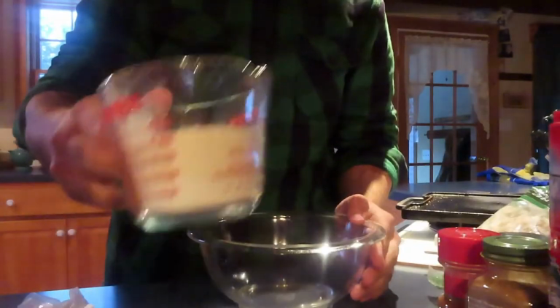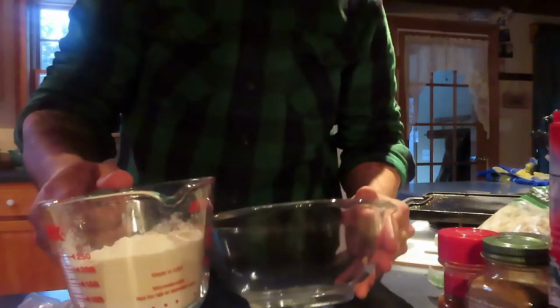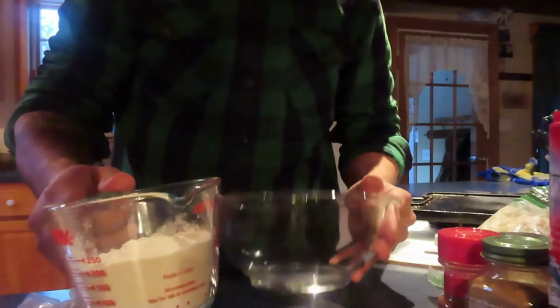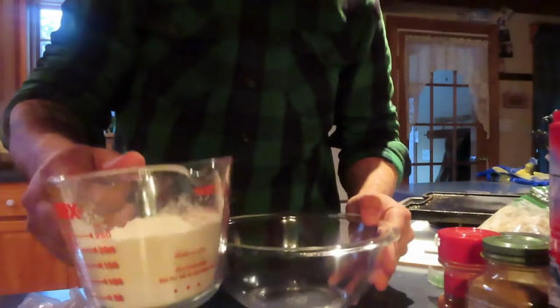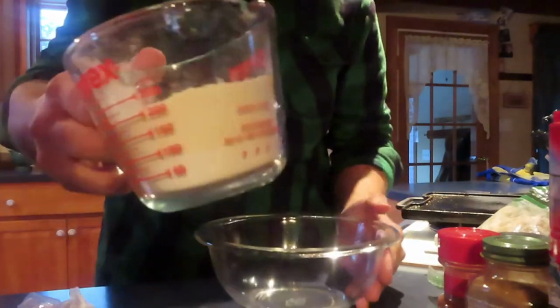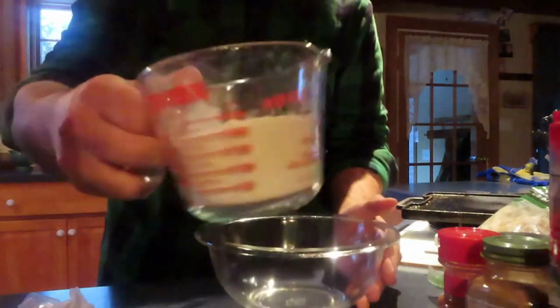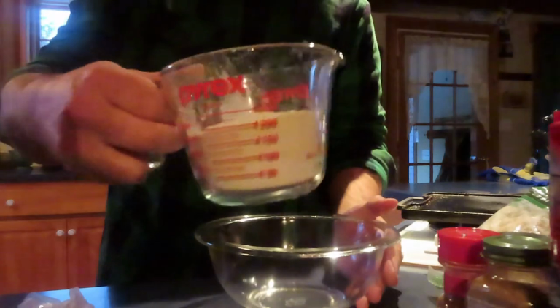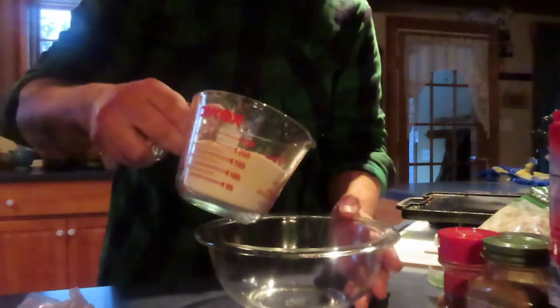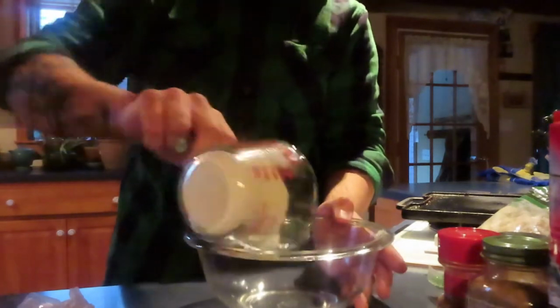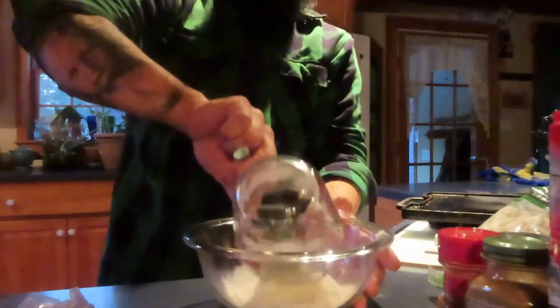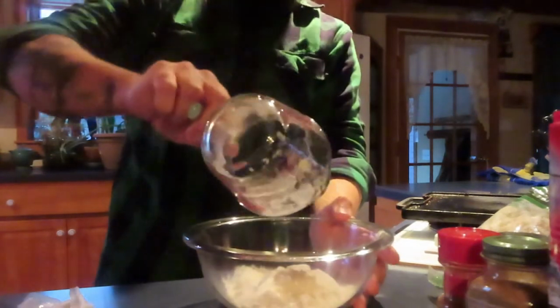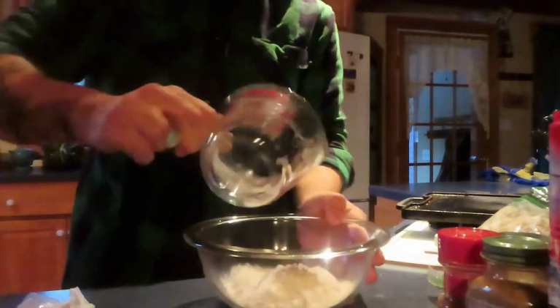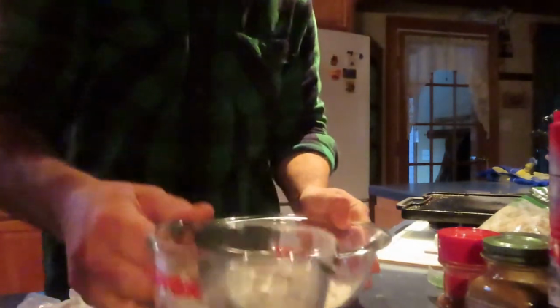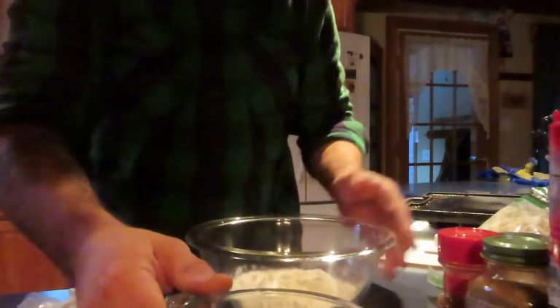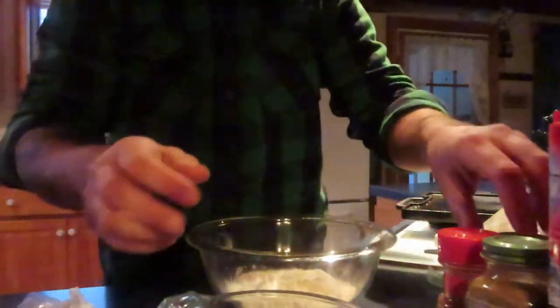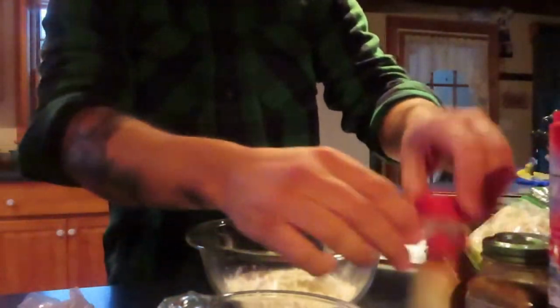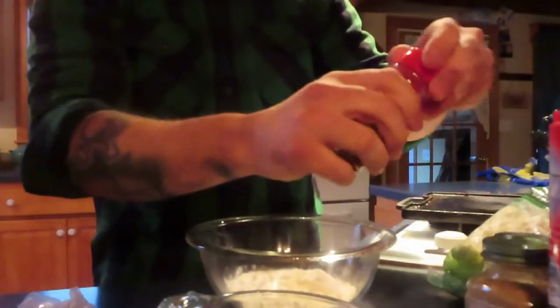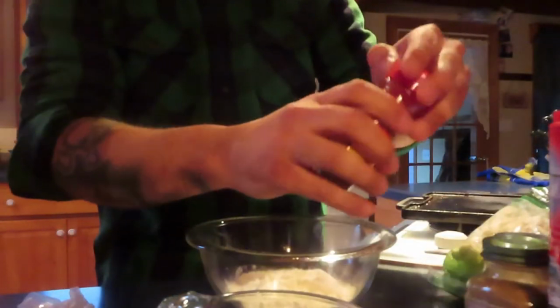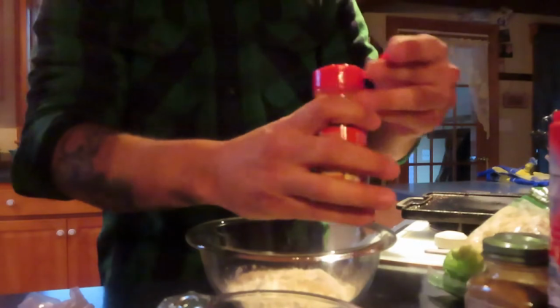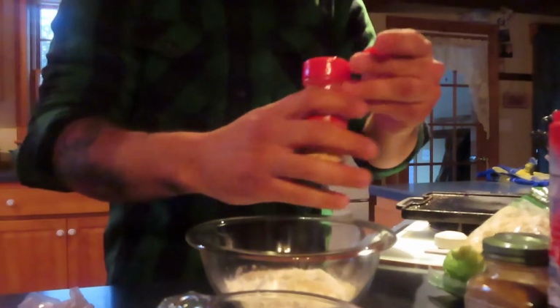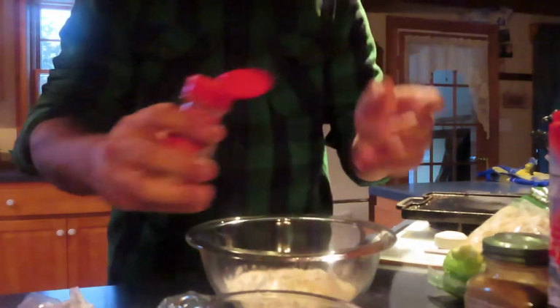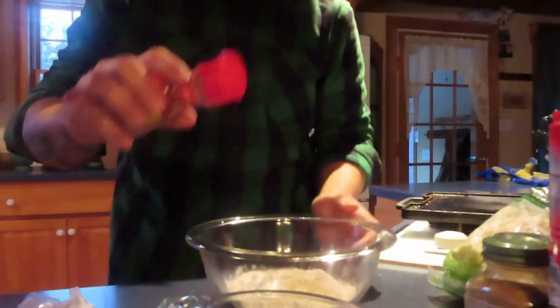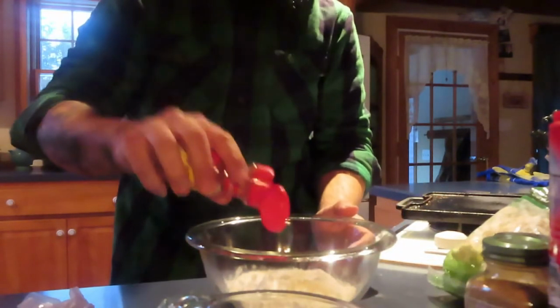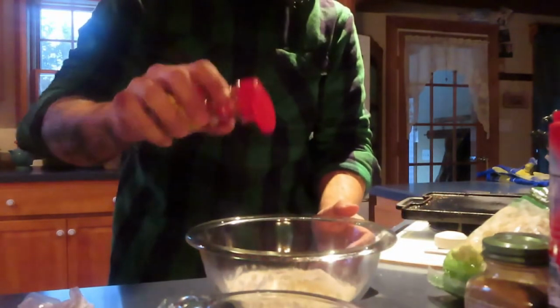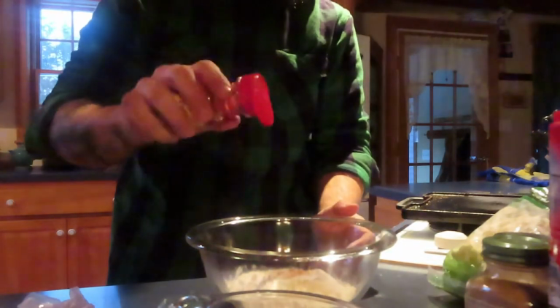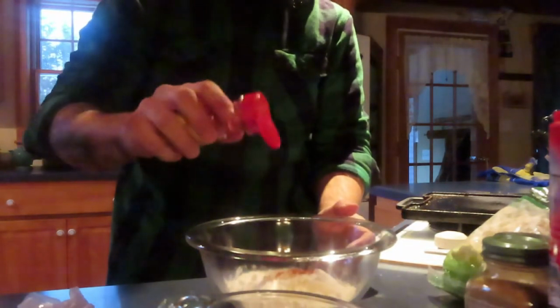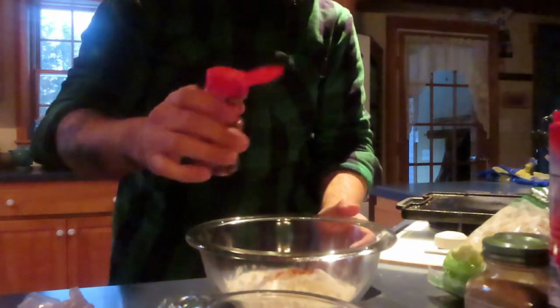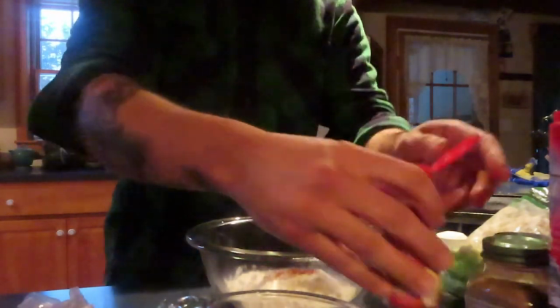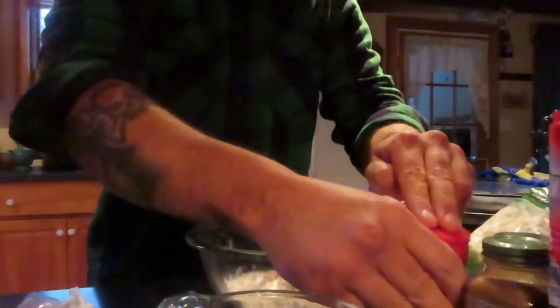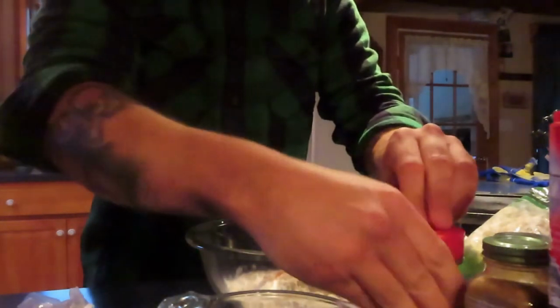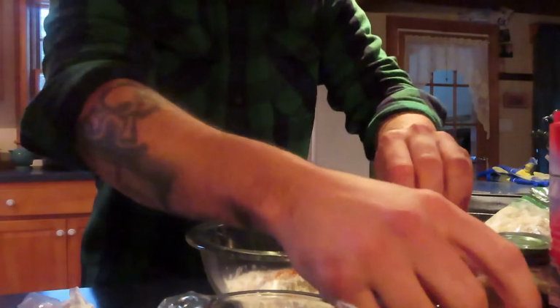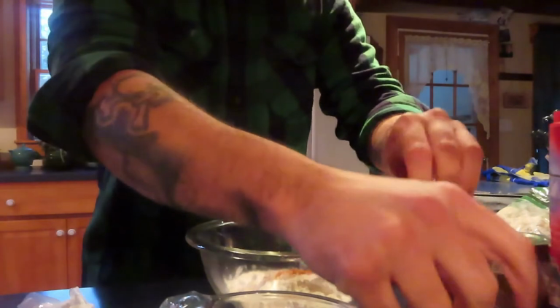We're going to get all our dry stuff together first. We're going to get approximately one cup of flour, then these I'm just going to wing — salt, paprika, it's like a pinch.